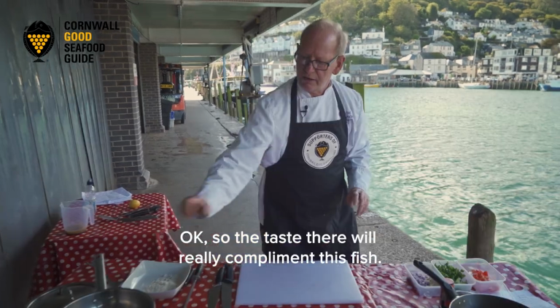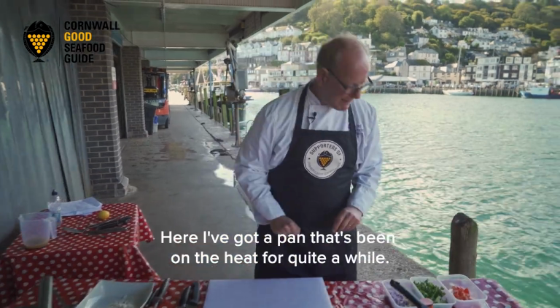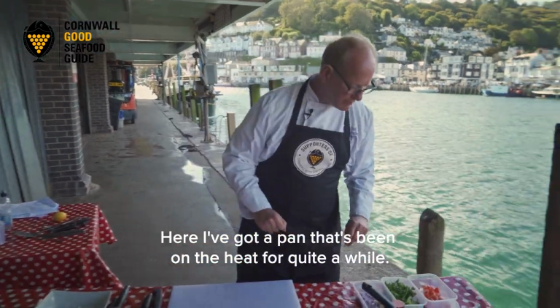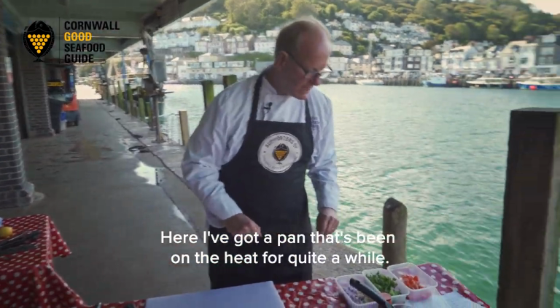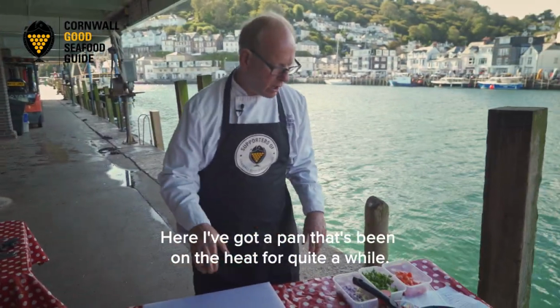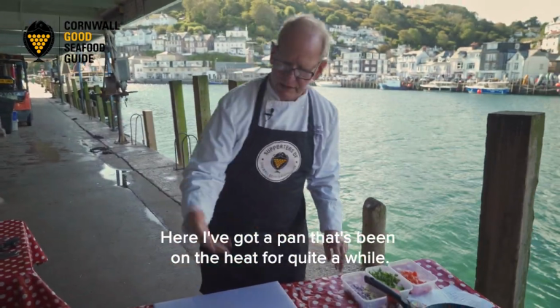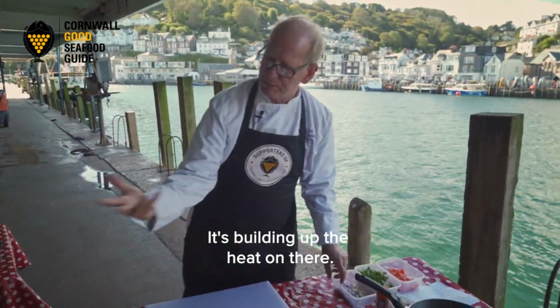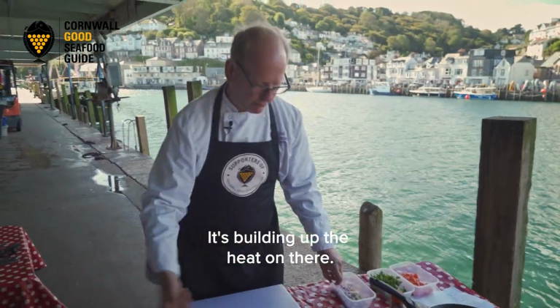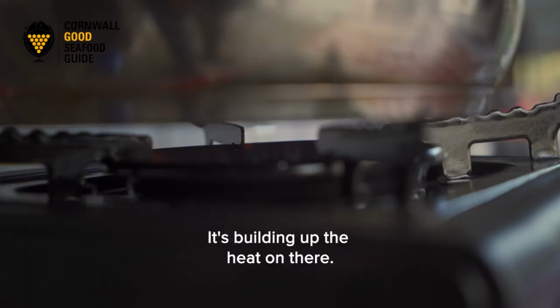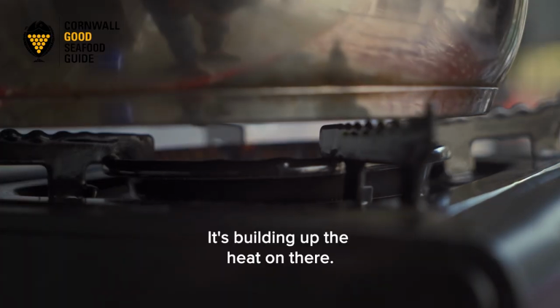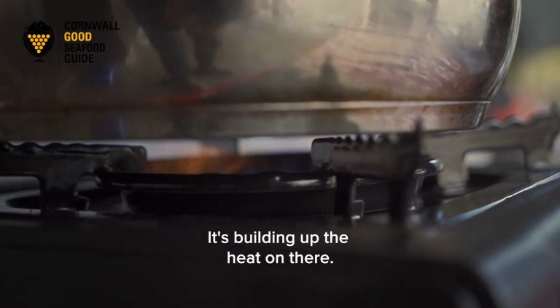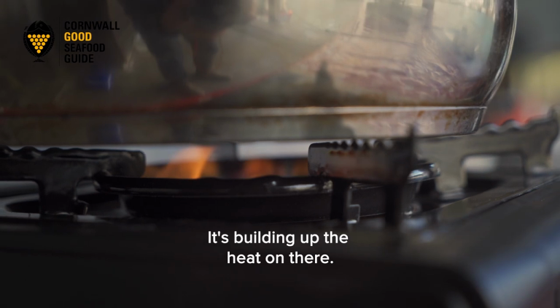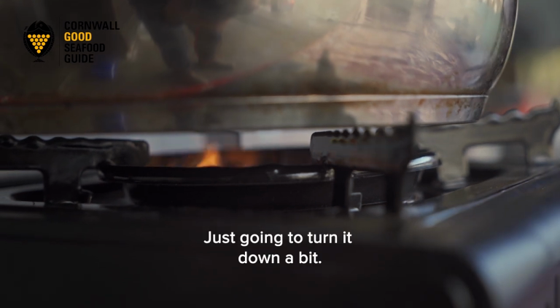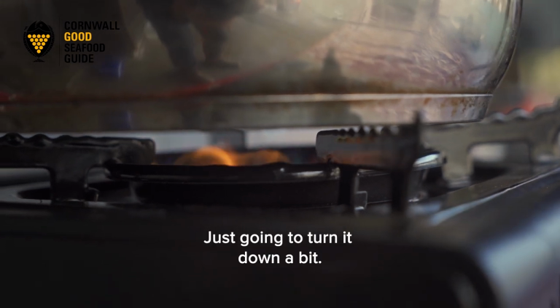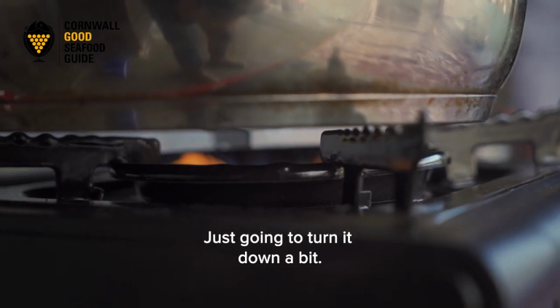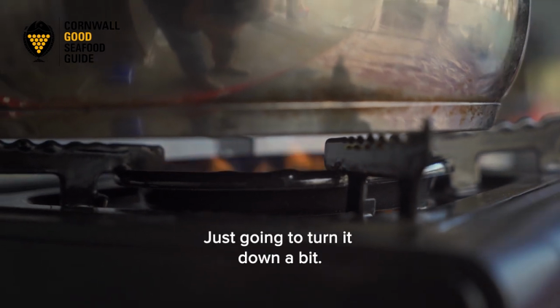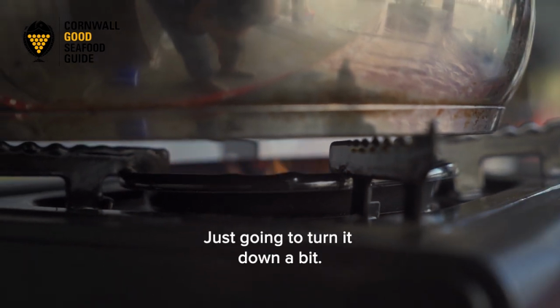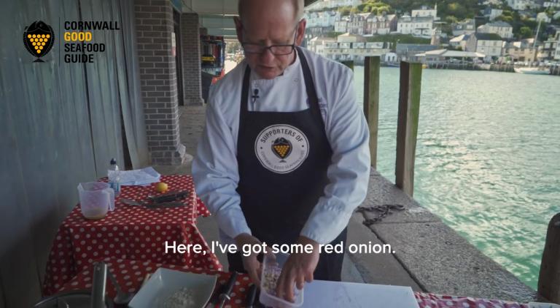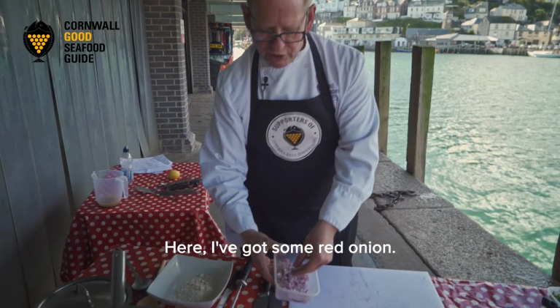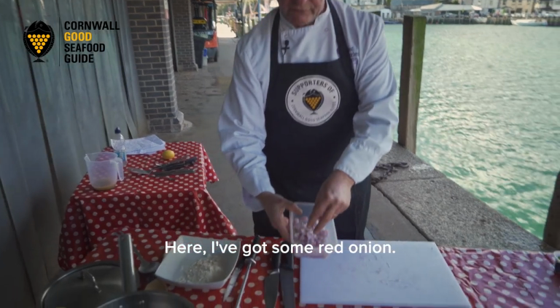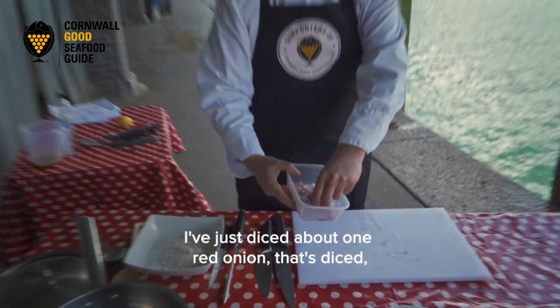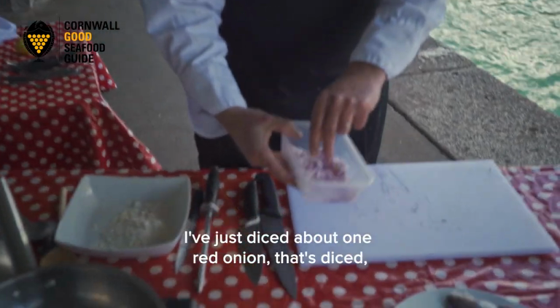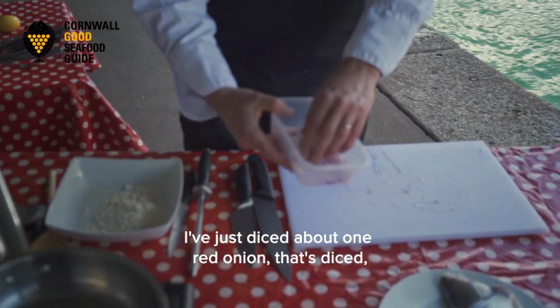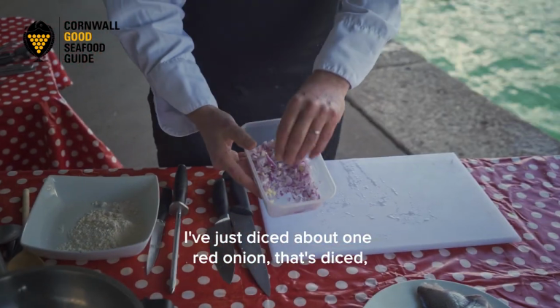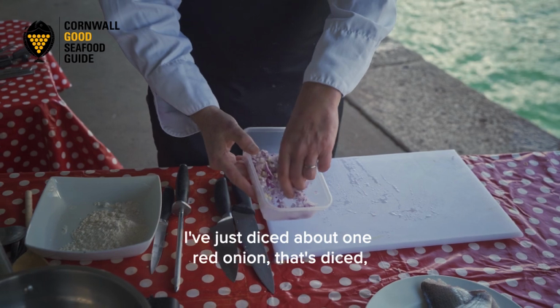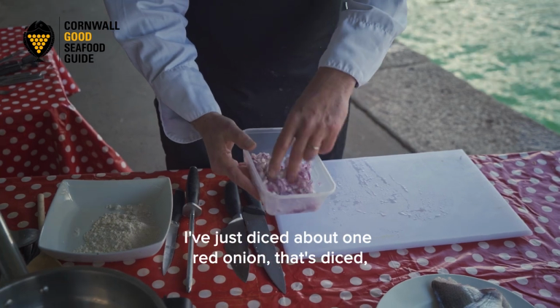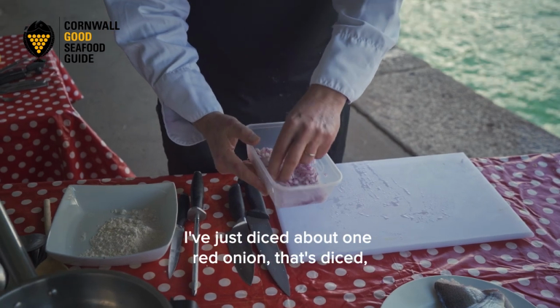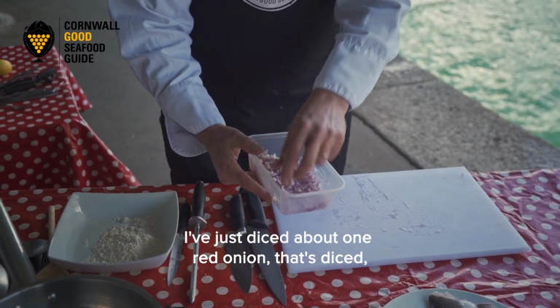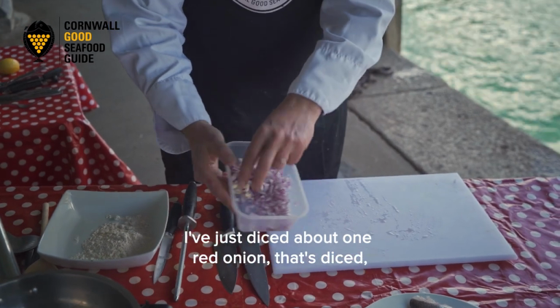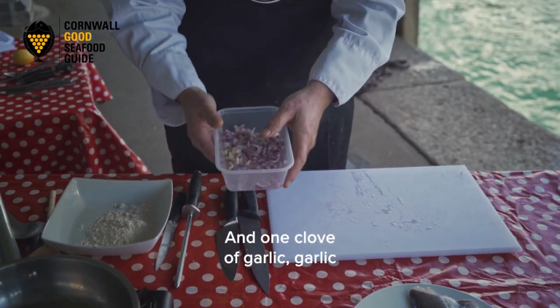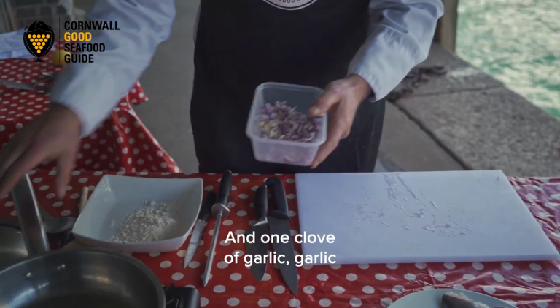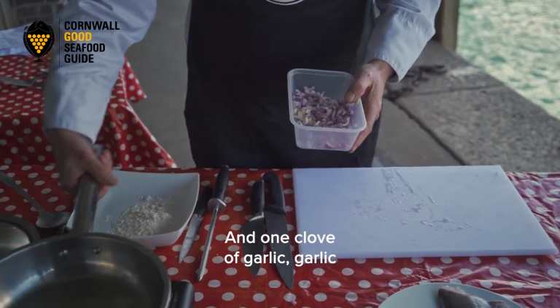Here I've got a pan that's been on the heat for quite a while, building up the heat — I'm going to turn it down a bit. Here I've got some red onion, I've just diced about one red onion and one clove of garlic.